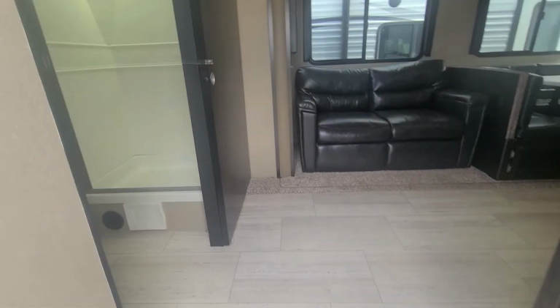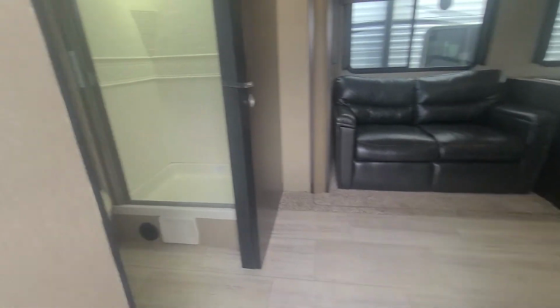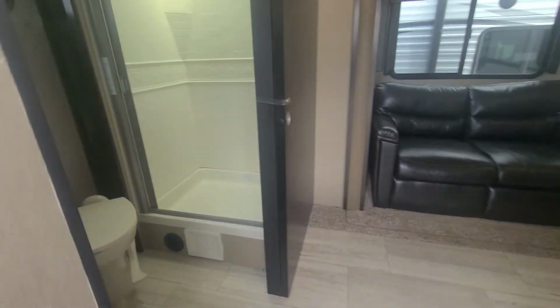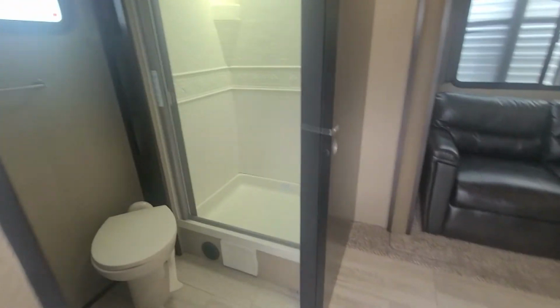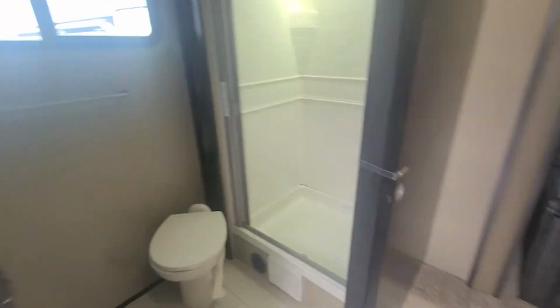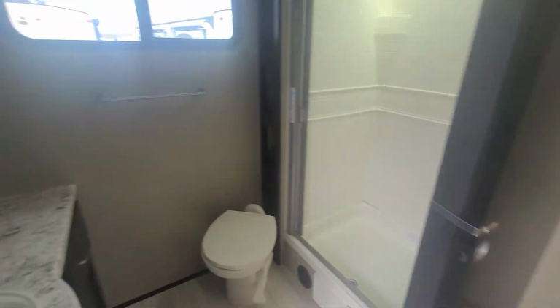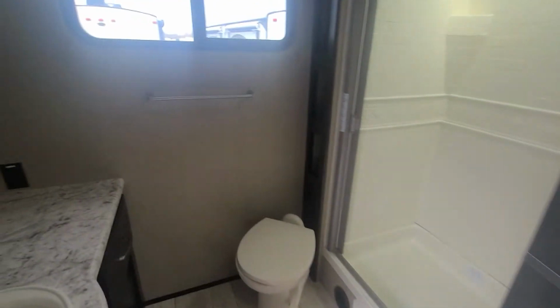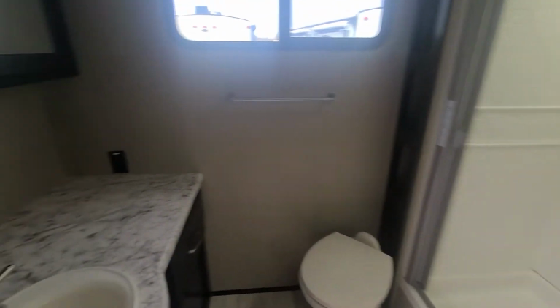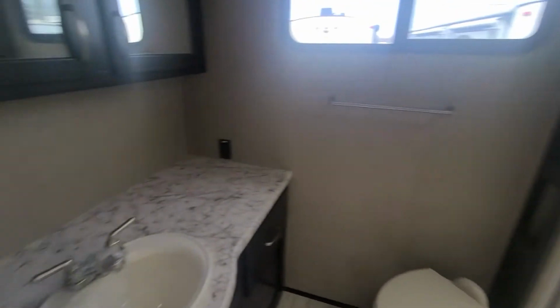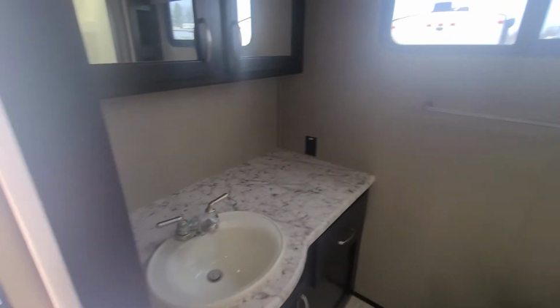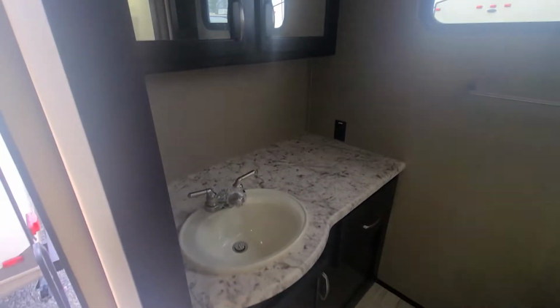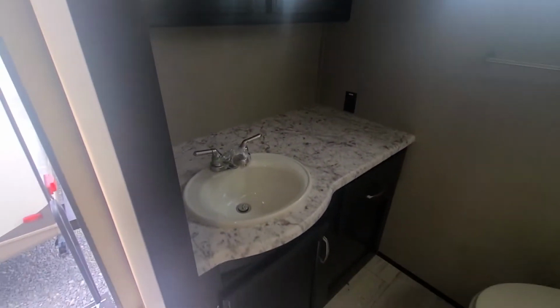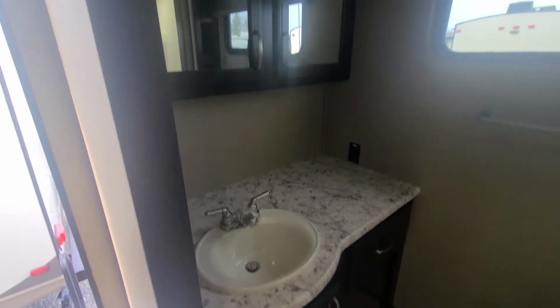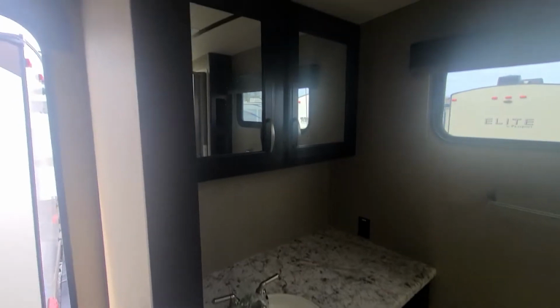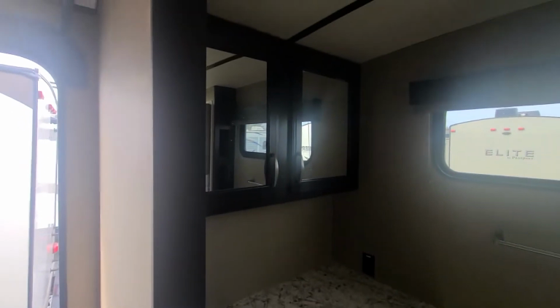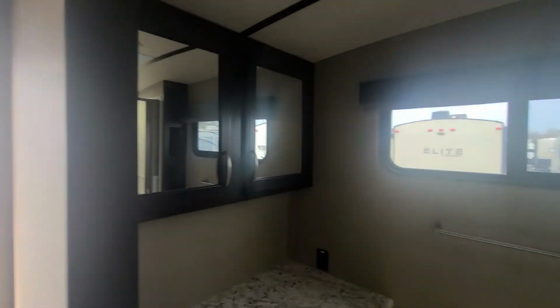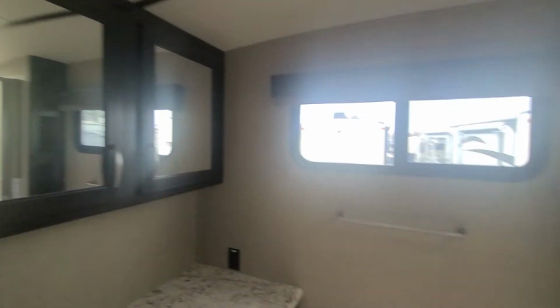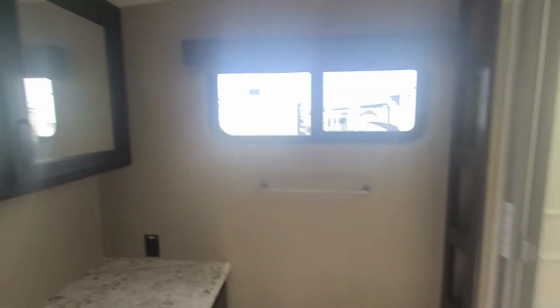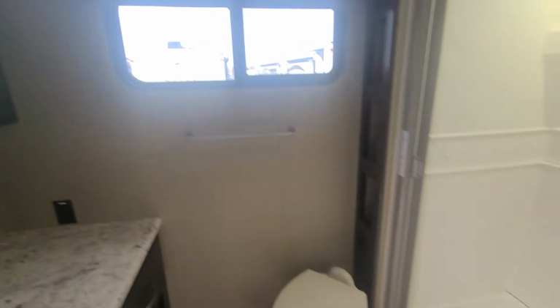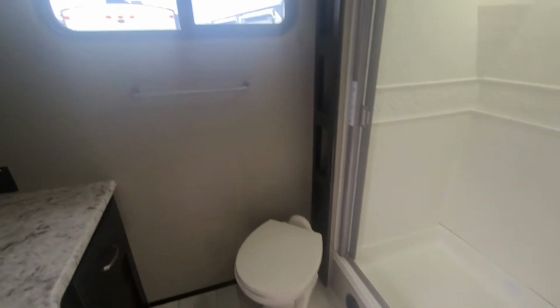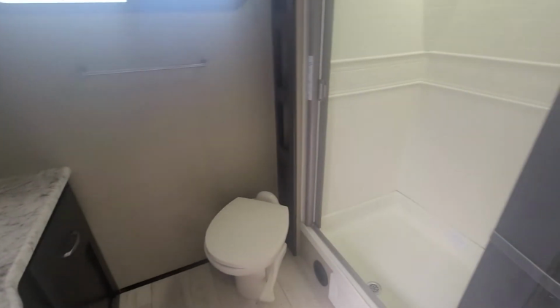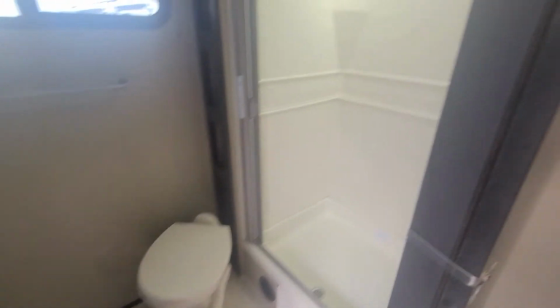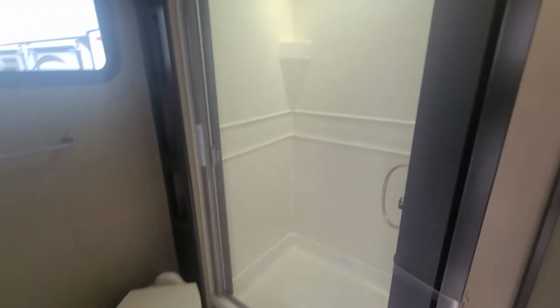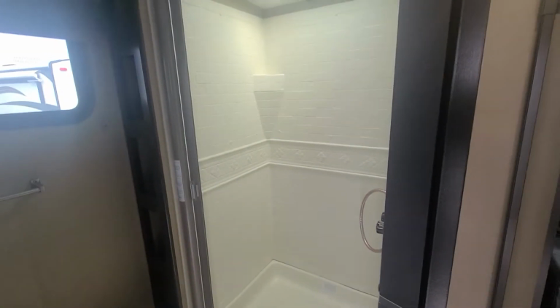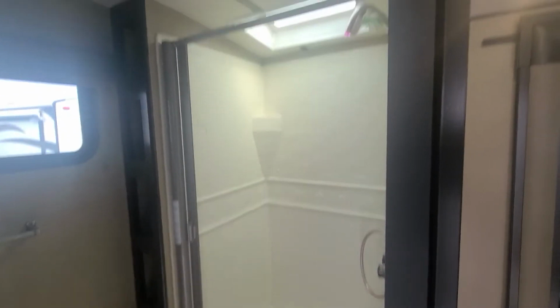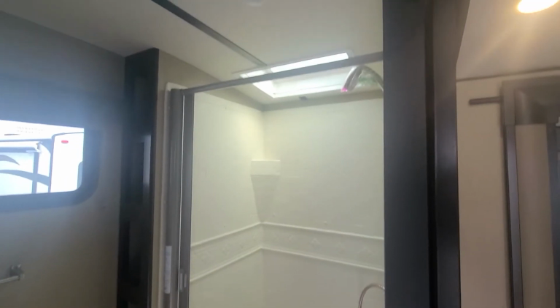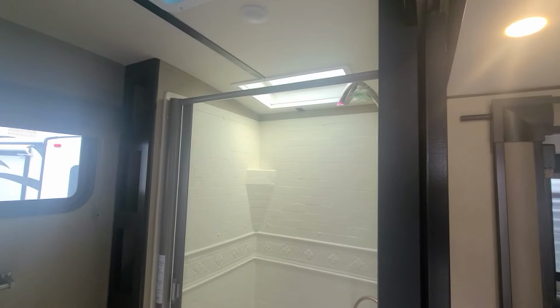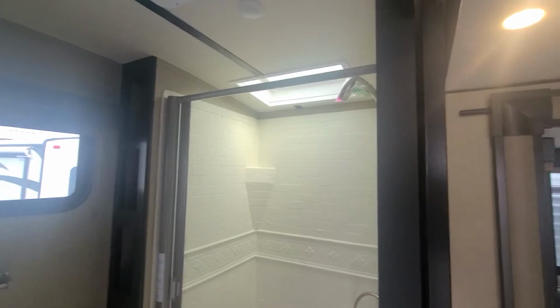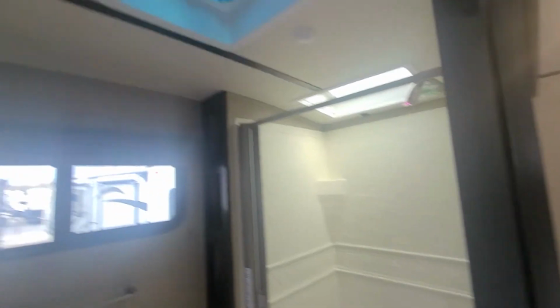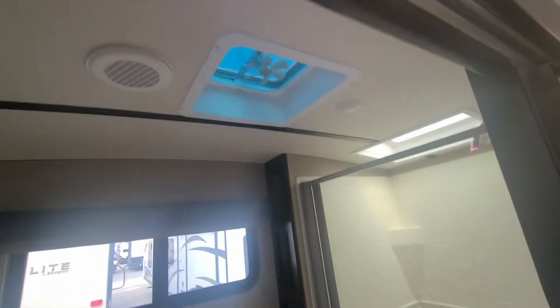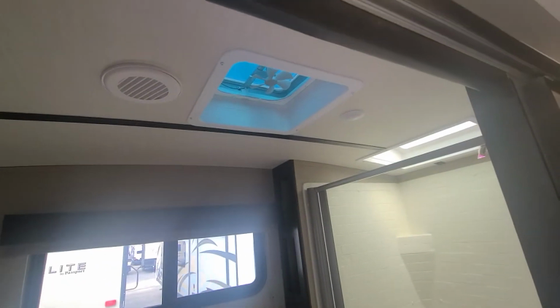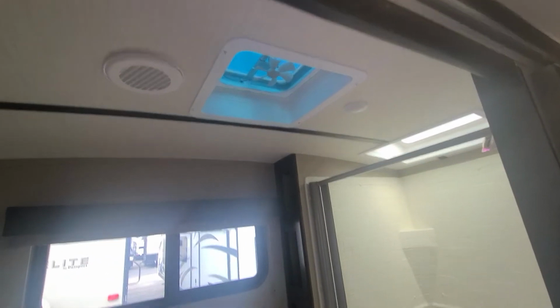To your left you have your bathroom — a good amount of storage, a porcelain toilet, a good-size shower with a skylight in it, and a vent fan in your bathroom.